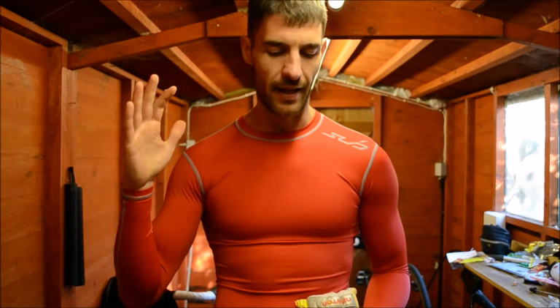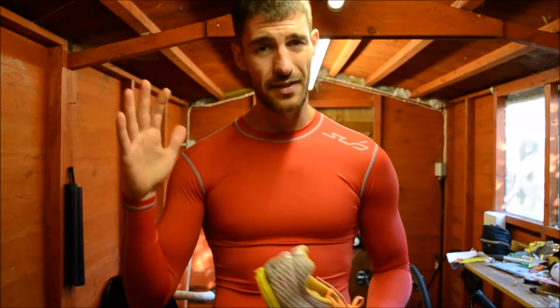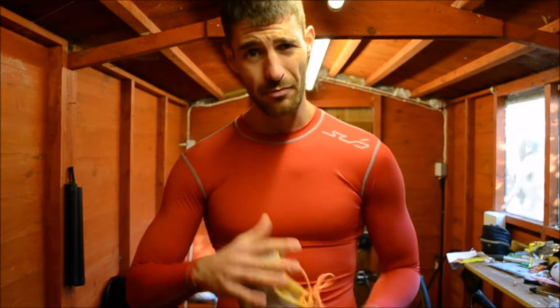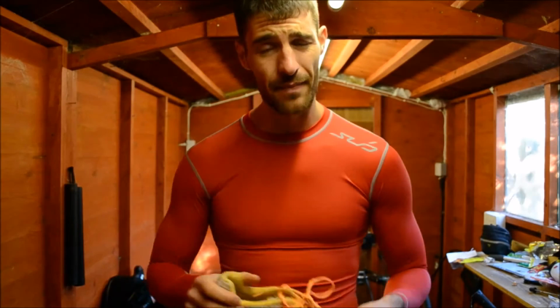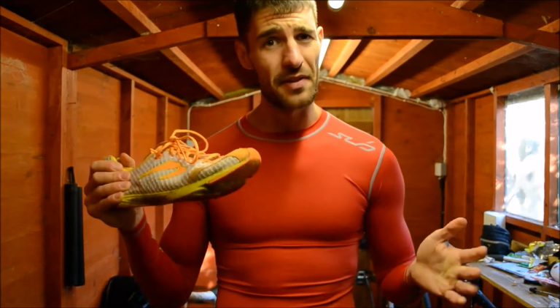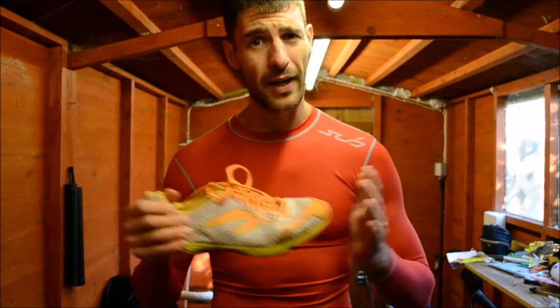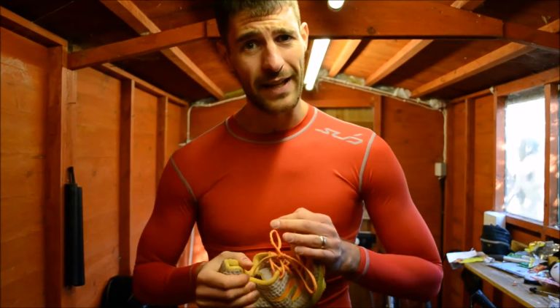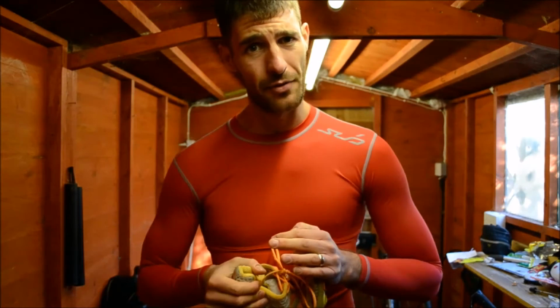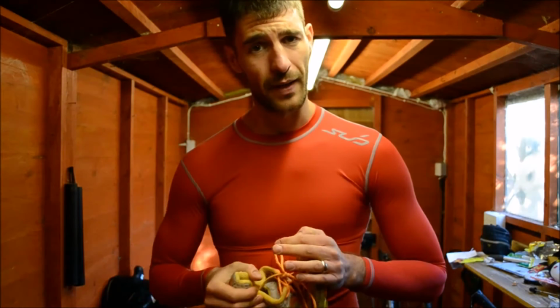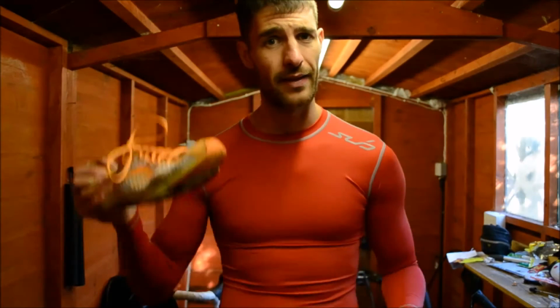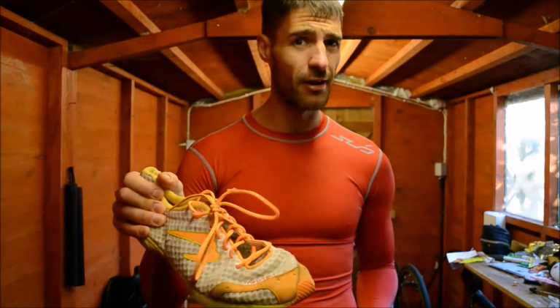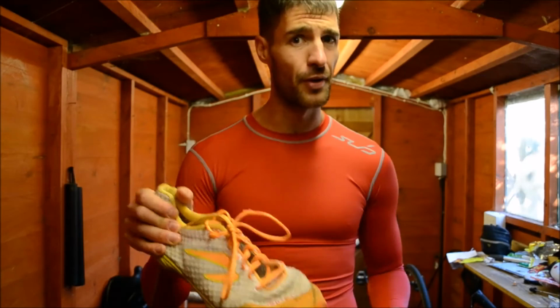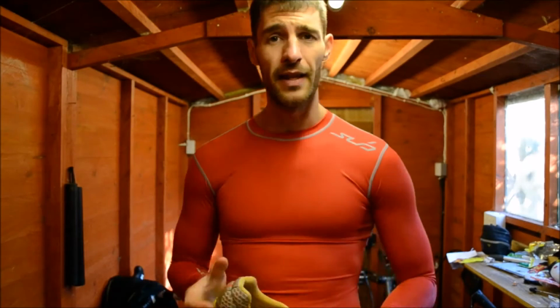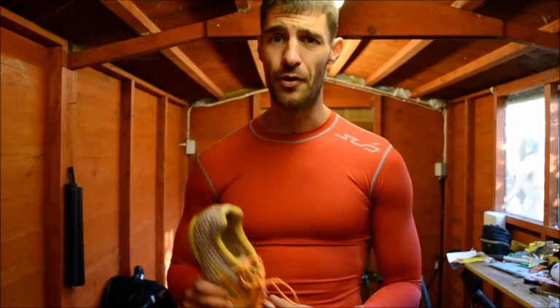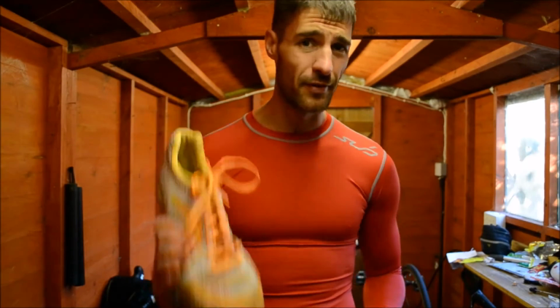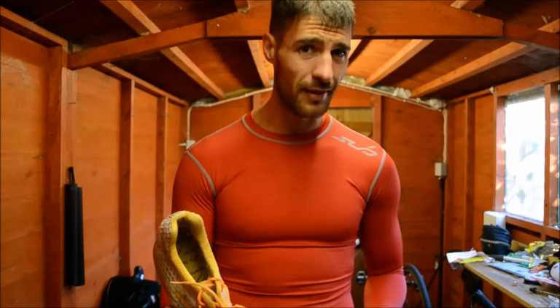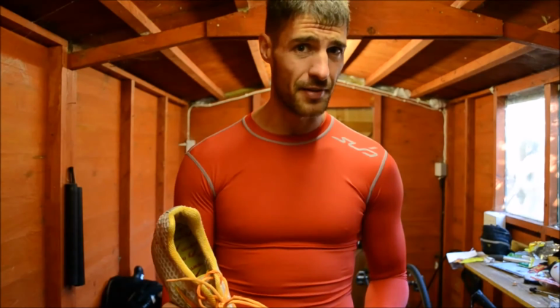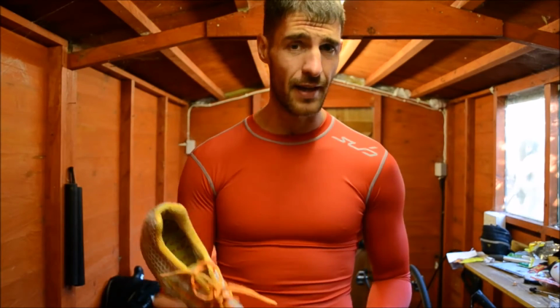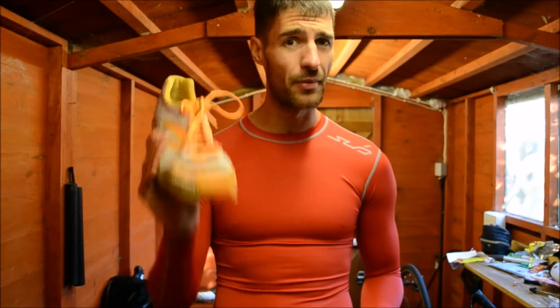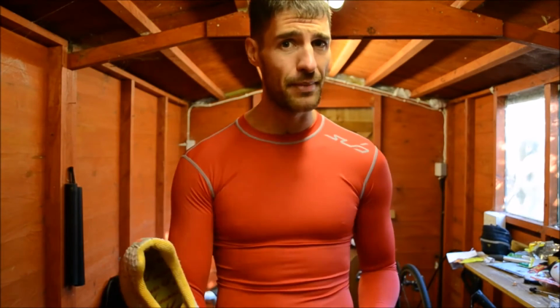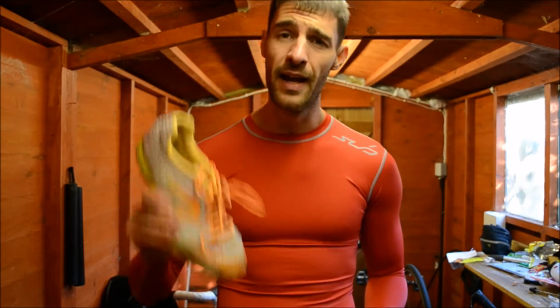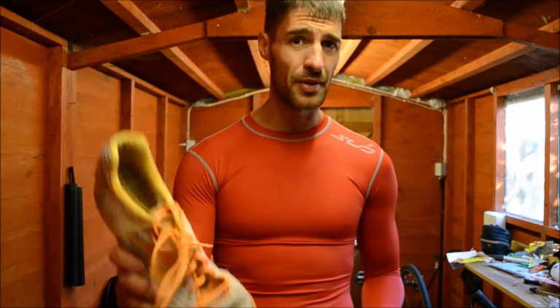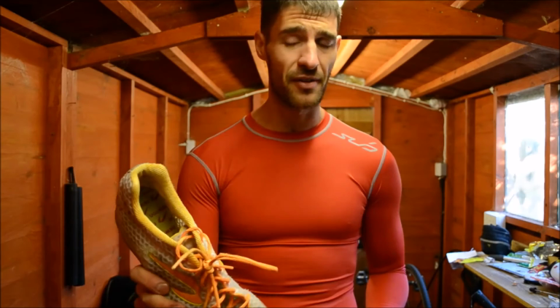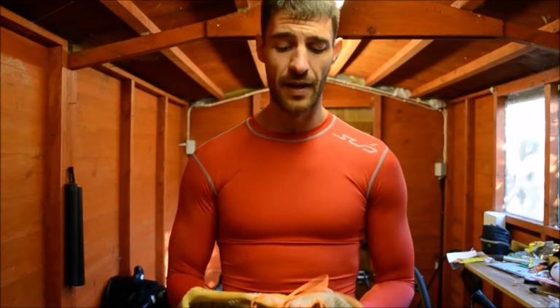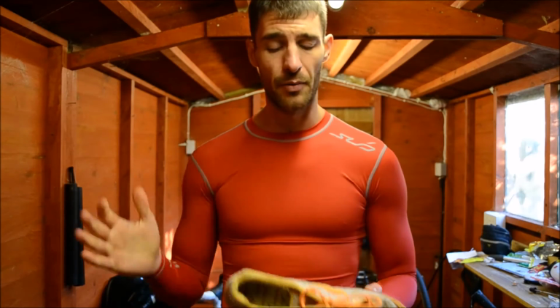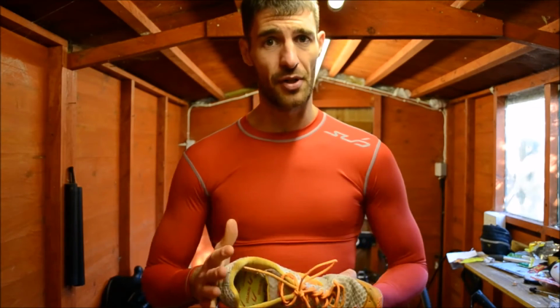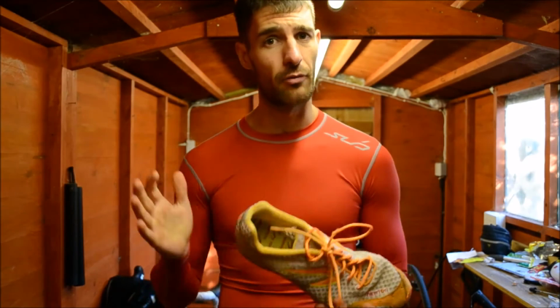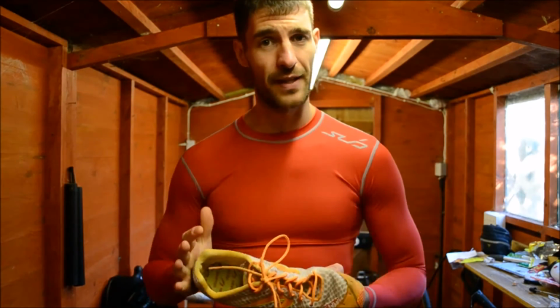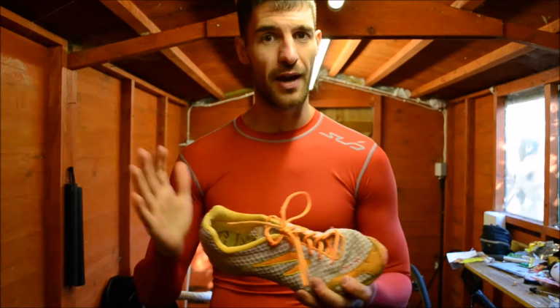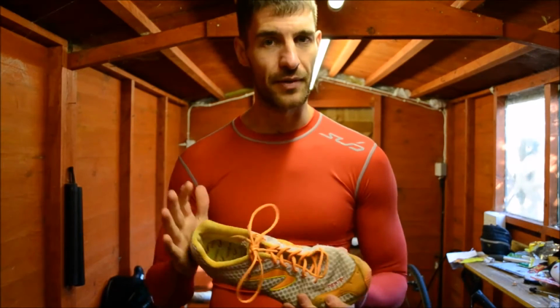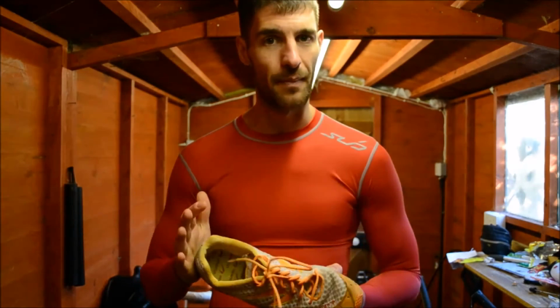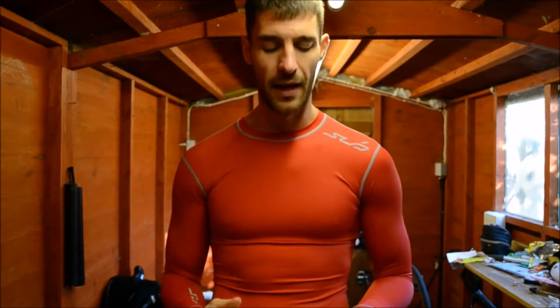To summarise: this isn't my everyday go-to shoe — this is my race shoe. This shoe is phenomenally fast. If I want a PB, if I want to smash an event, I will put this shoe on. I'll reach for this shoe every single time.